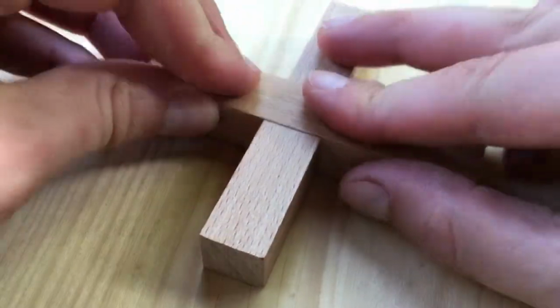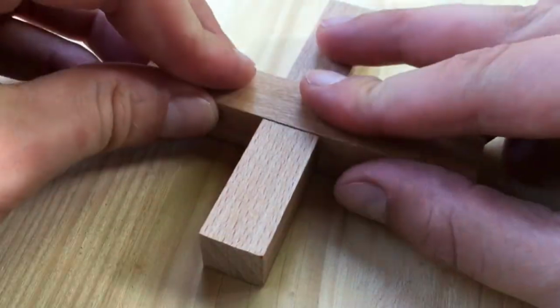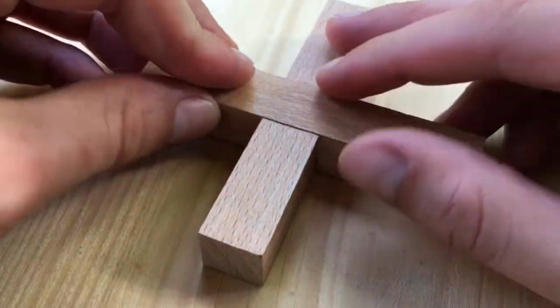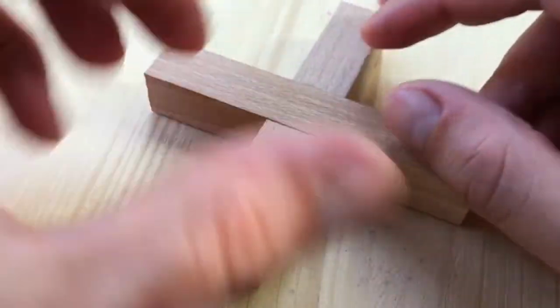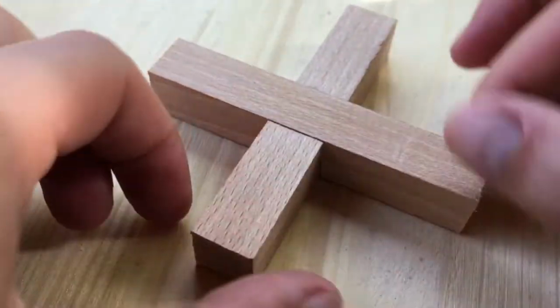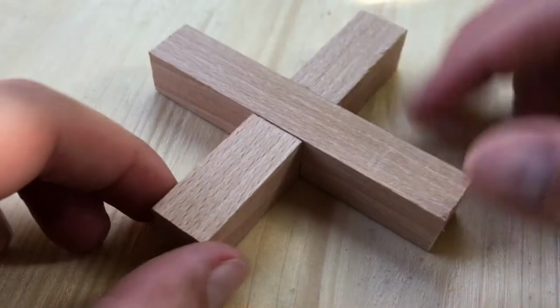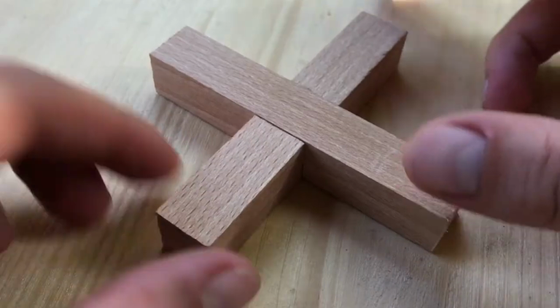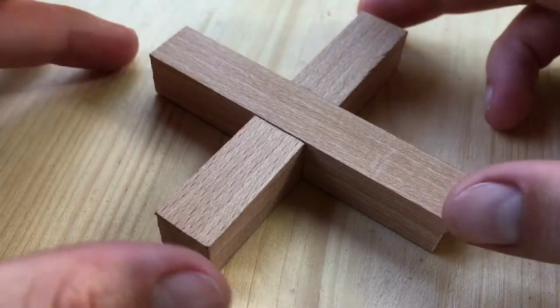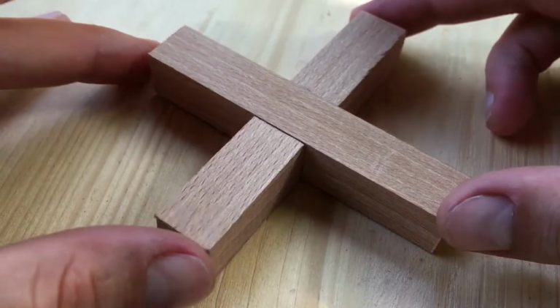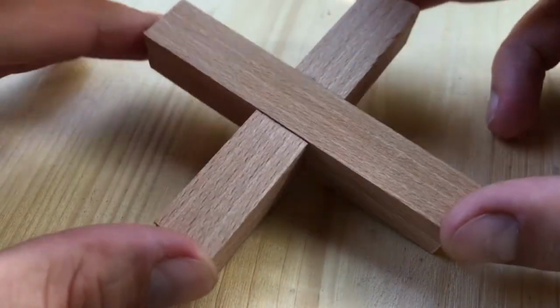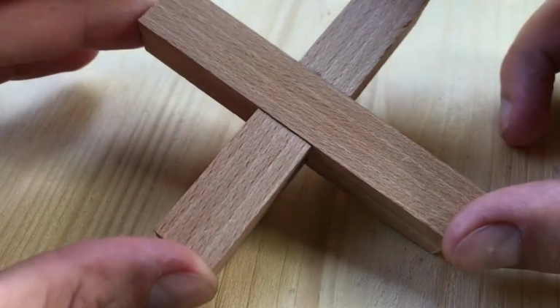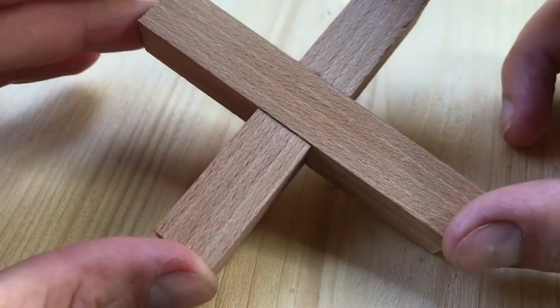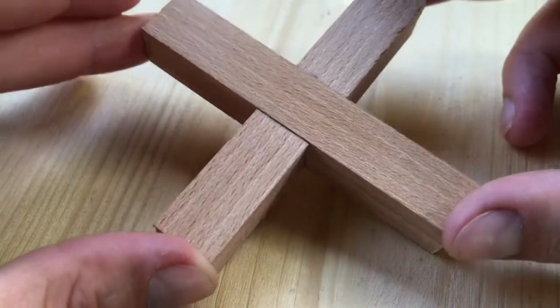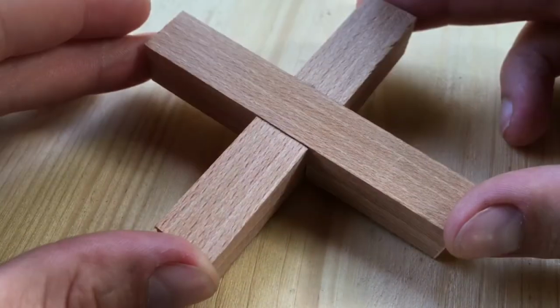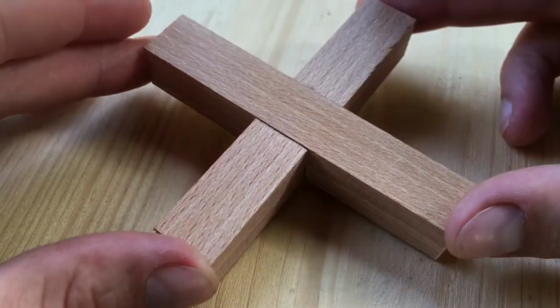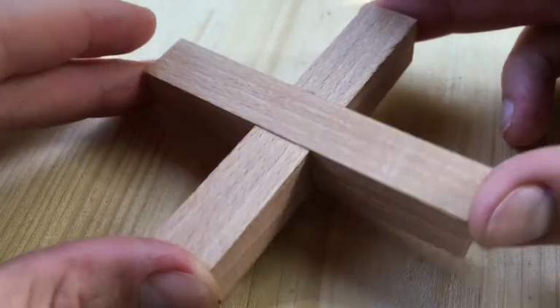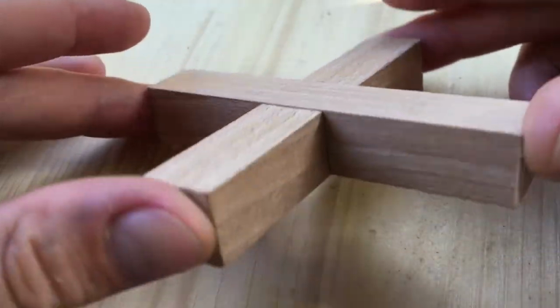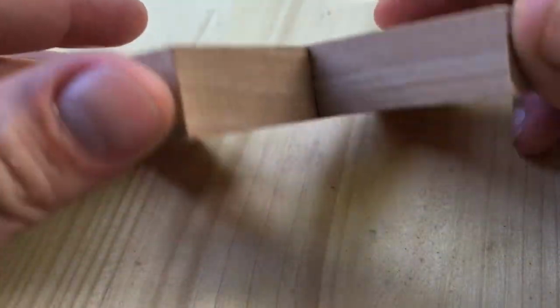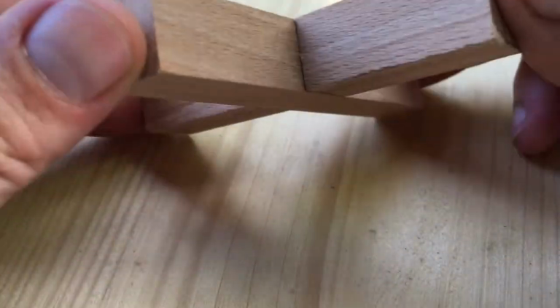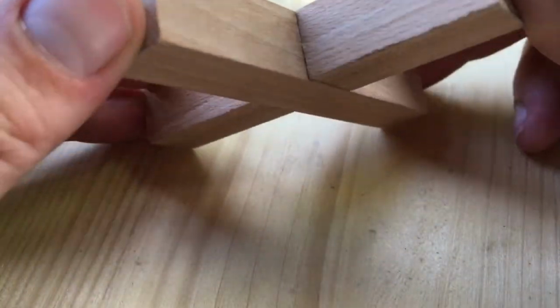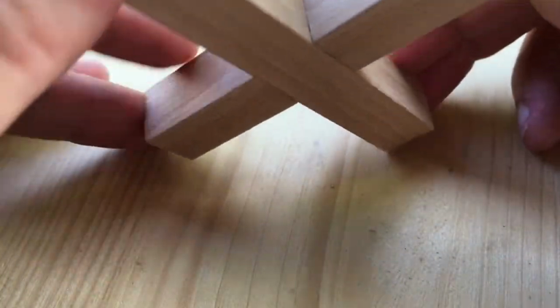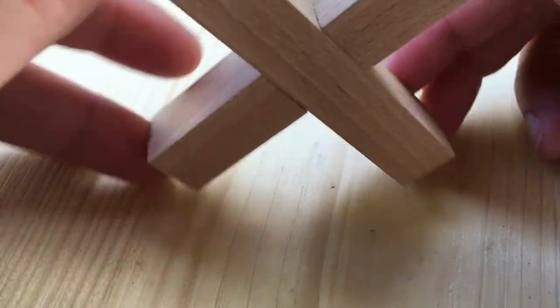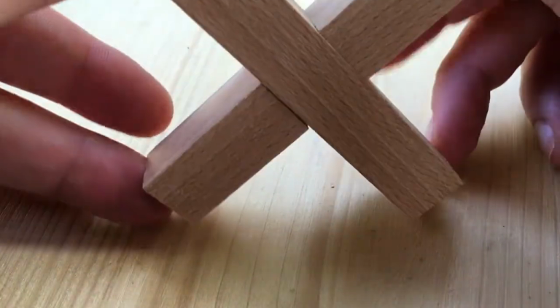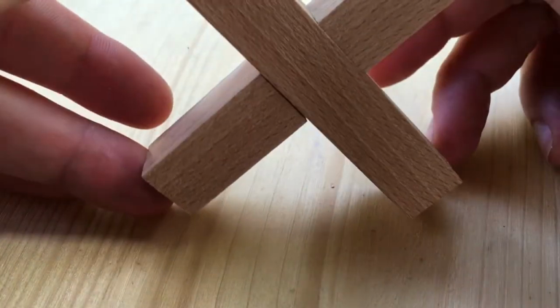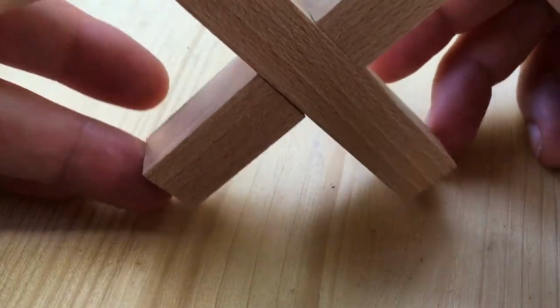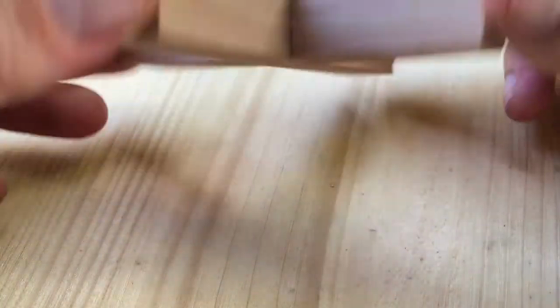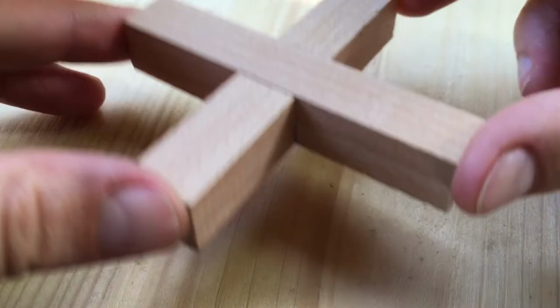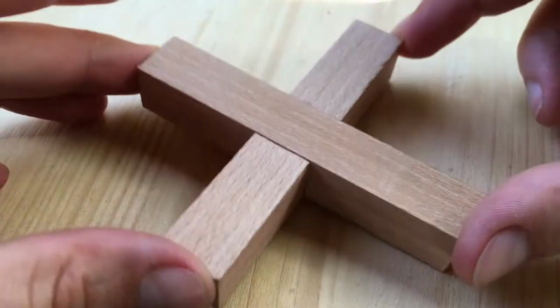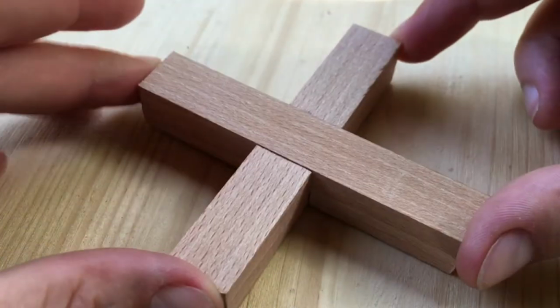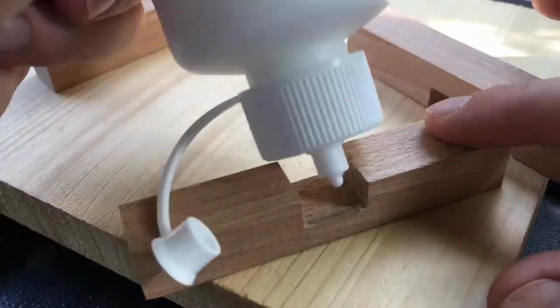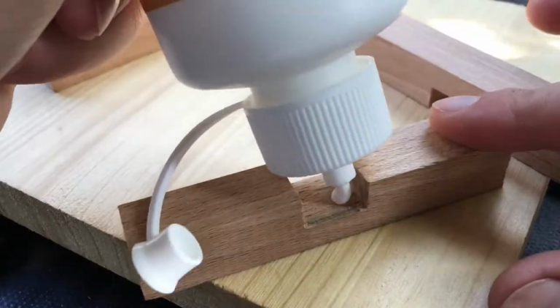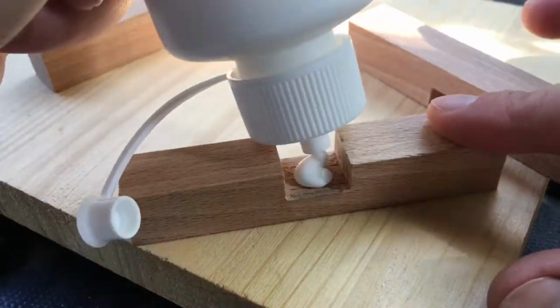That moment made me very proud because it was the first time doing this. I liked it that way so I can start gluing it together.